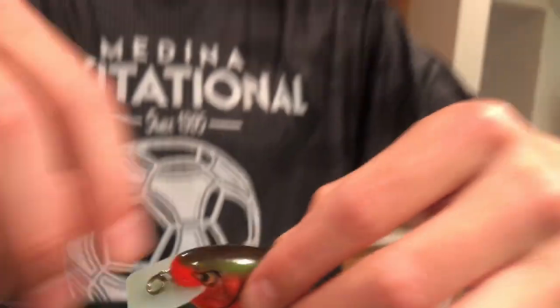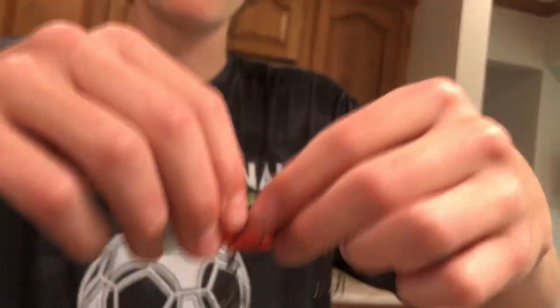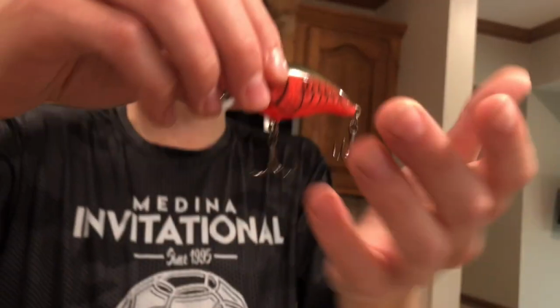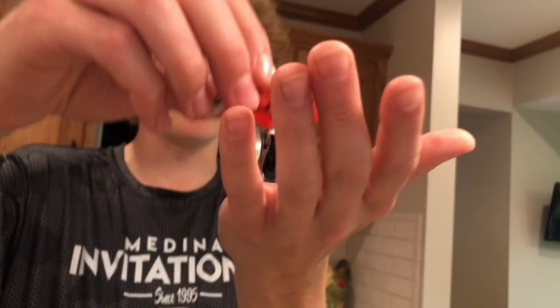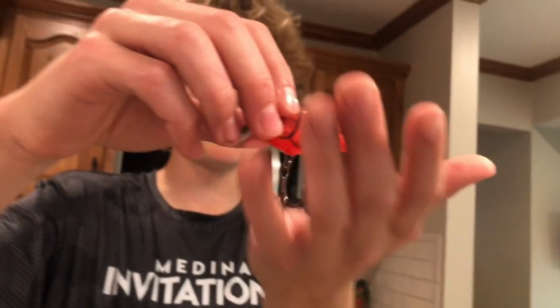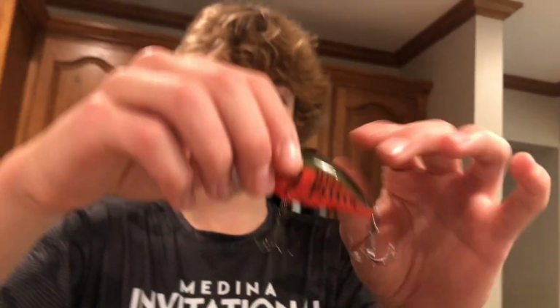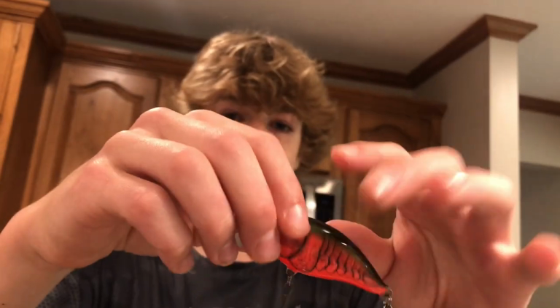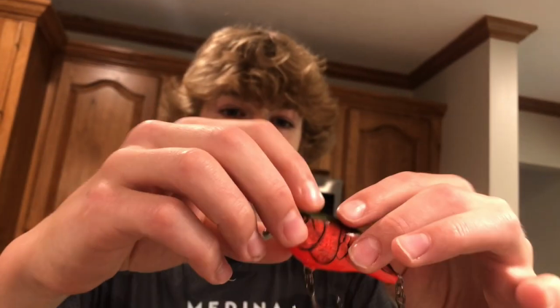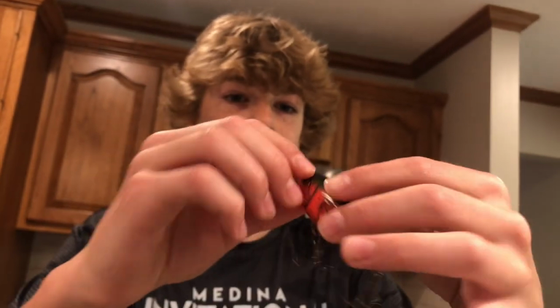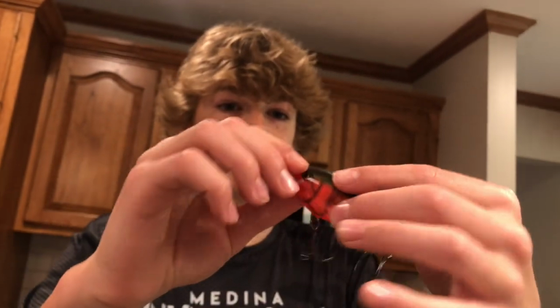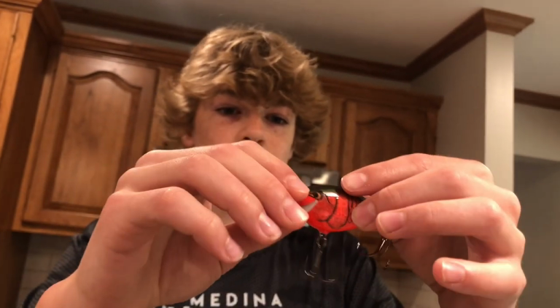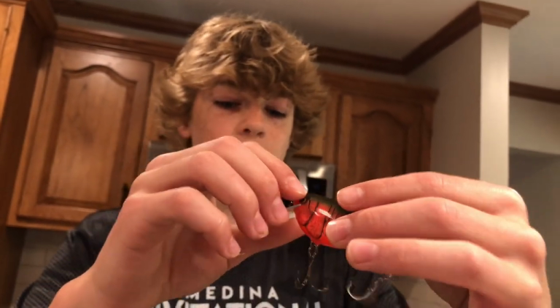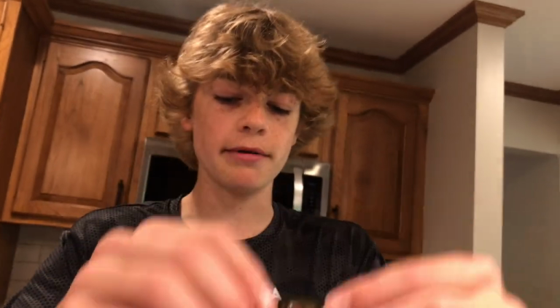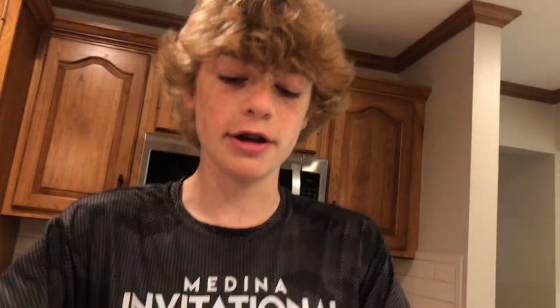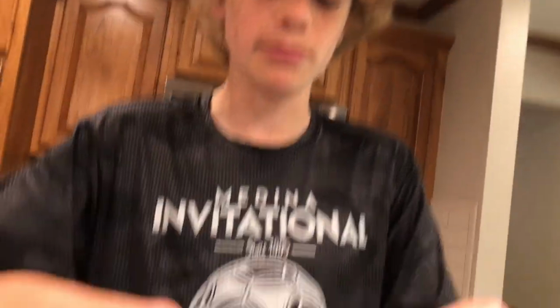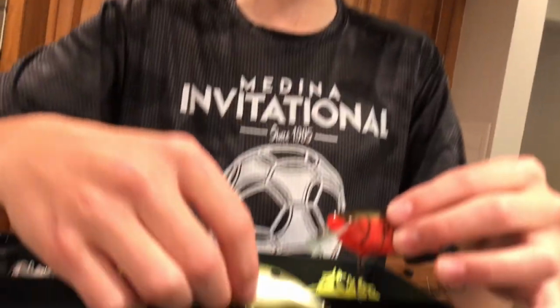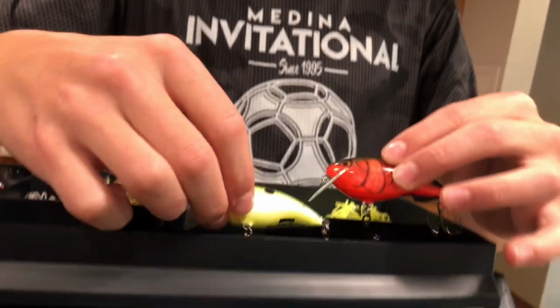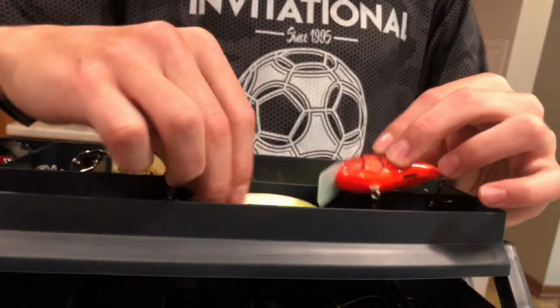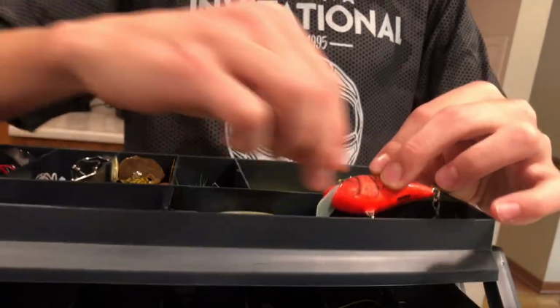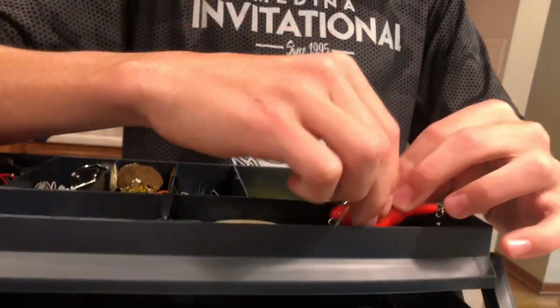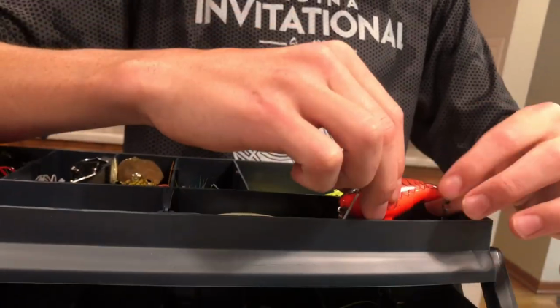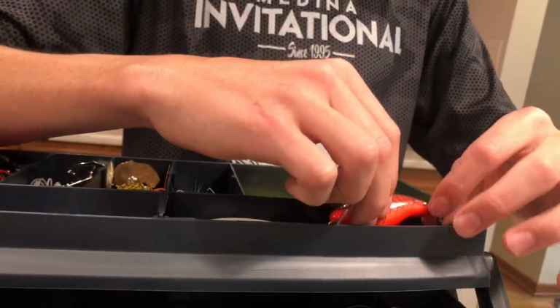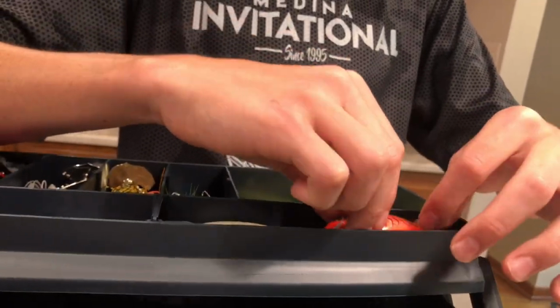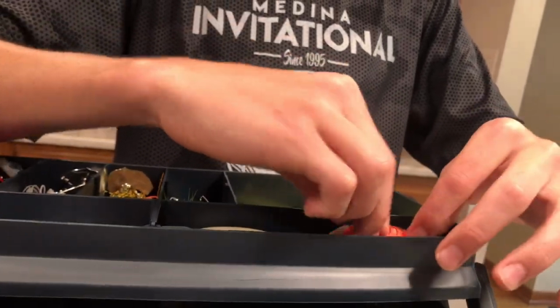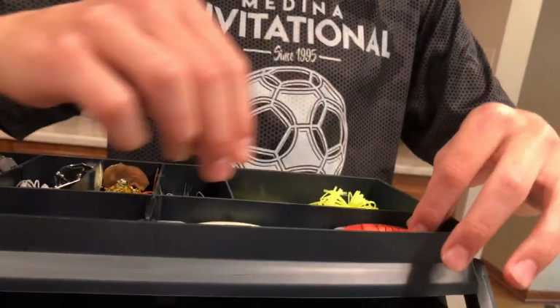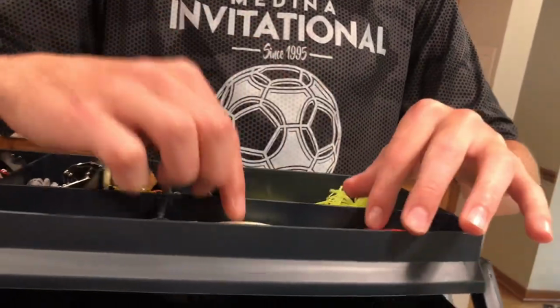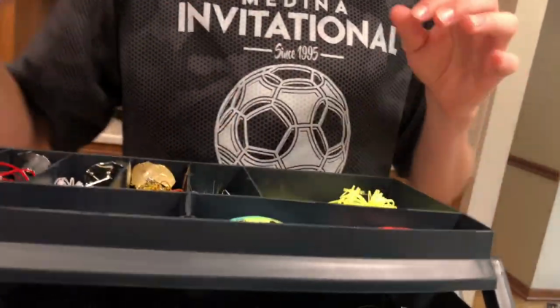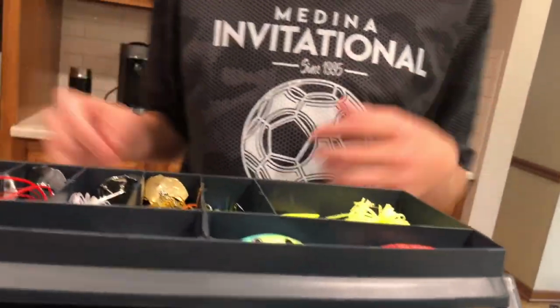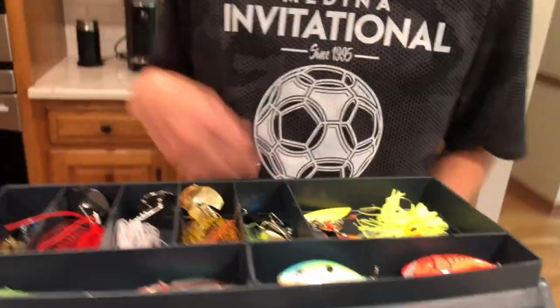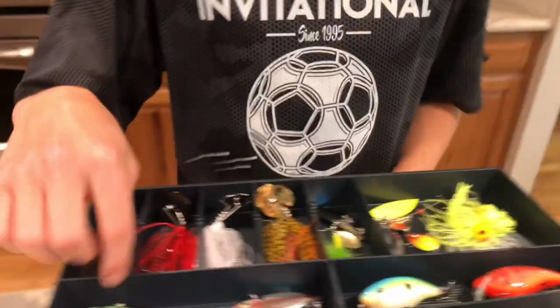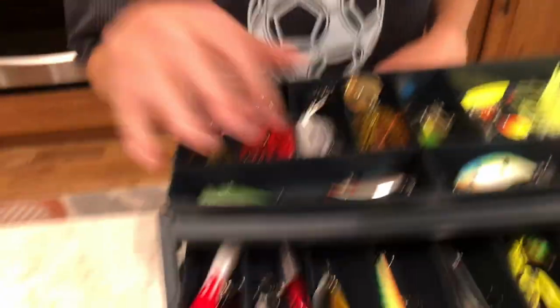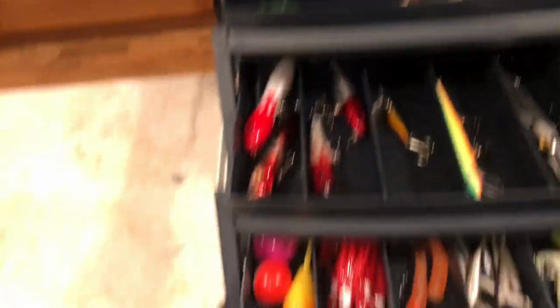Next up we have this nice red with the green on top — it's a good bait right there. So we have two lipped crankbaits right here. Good looking baits. I like the colors on these two.